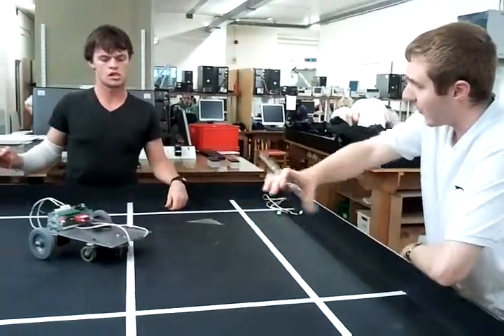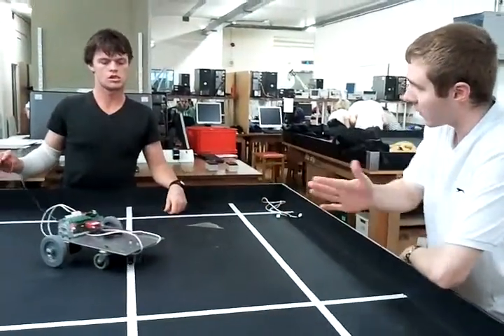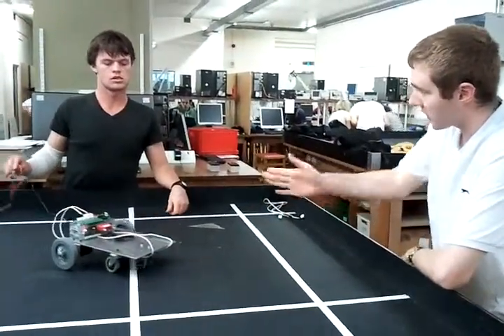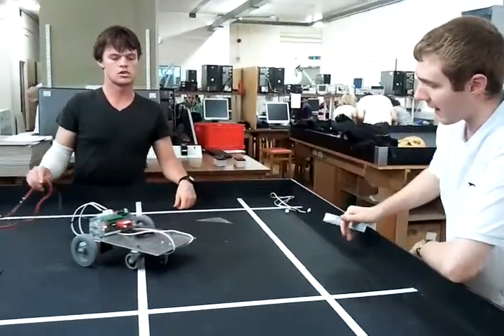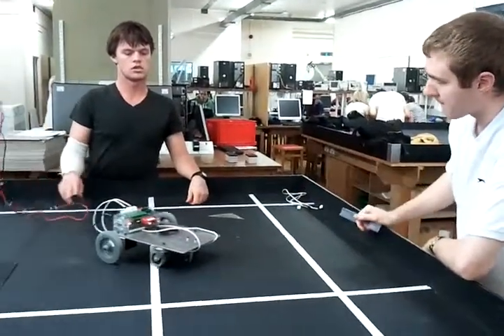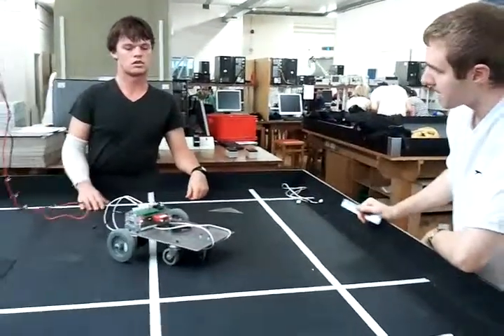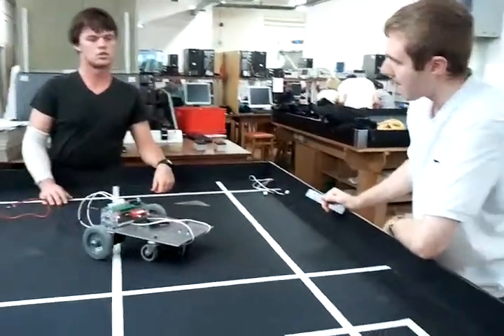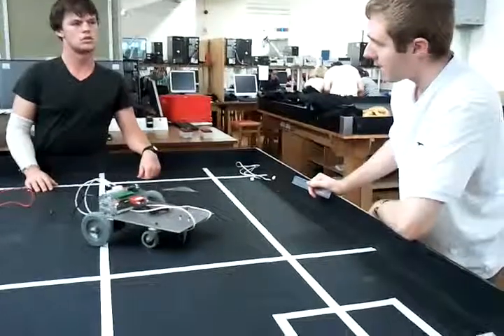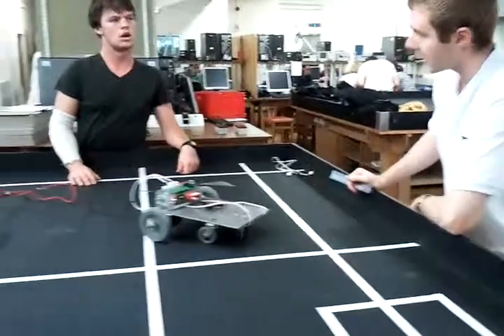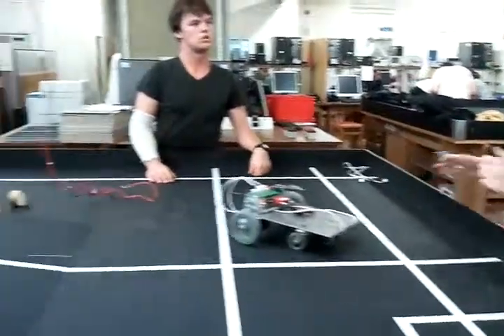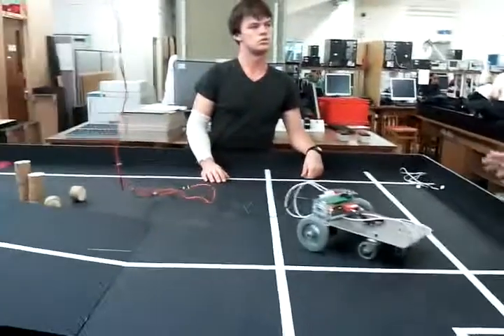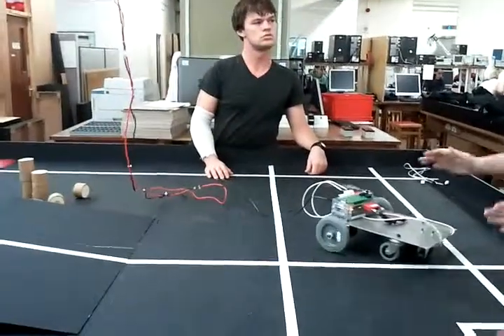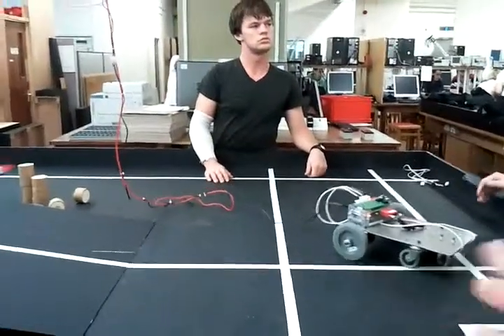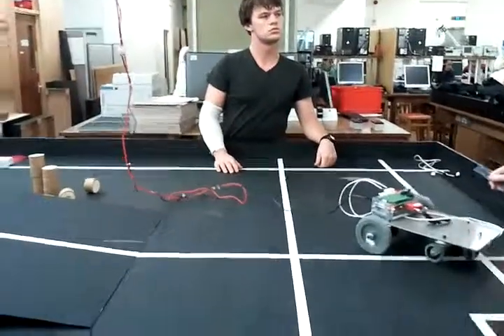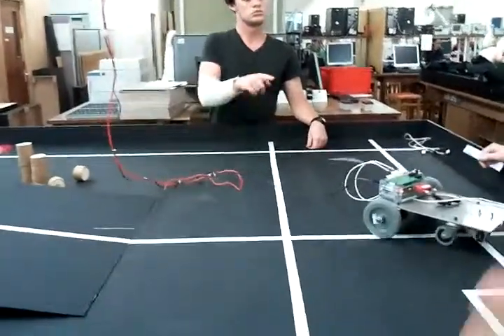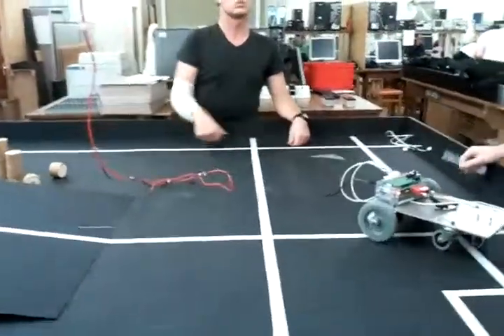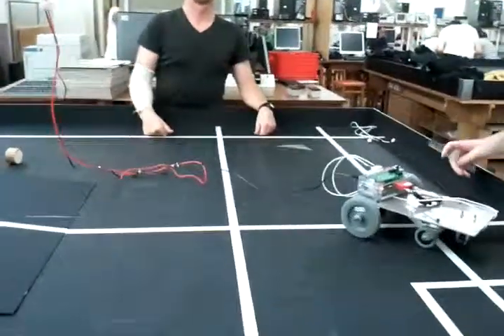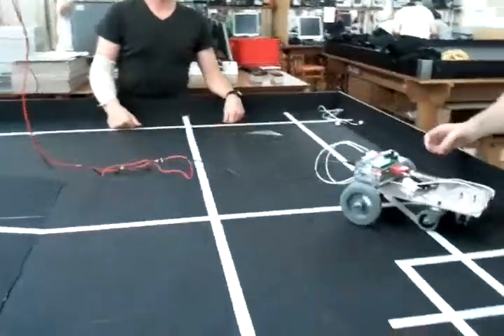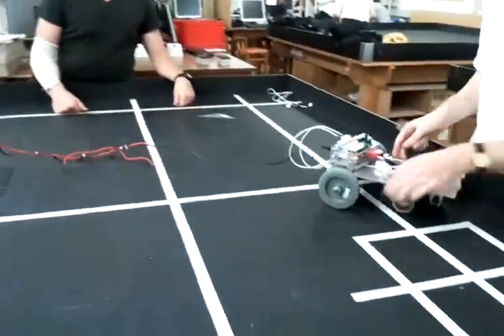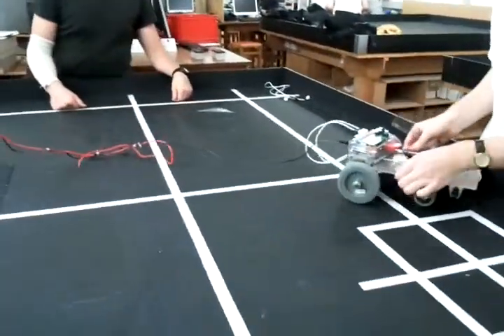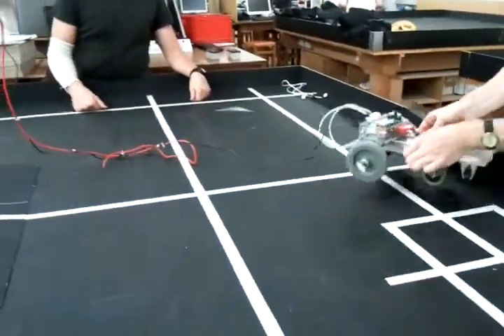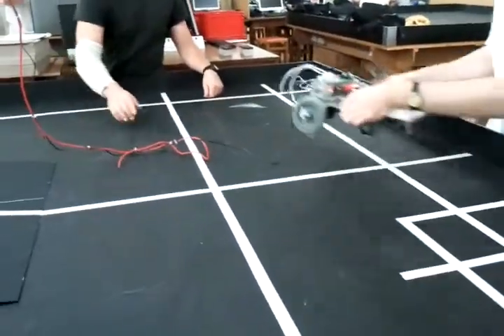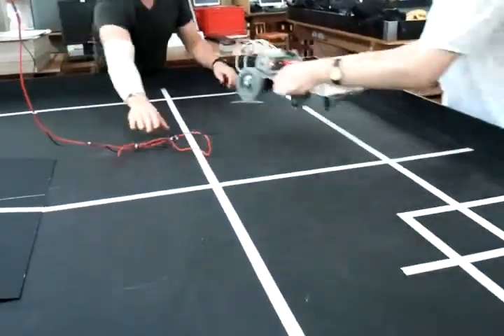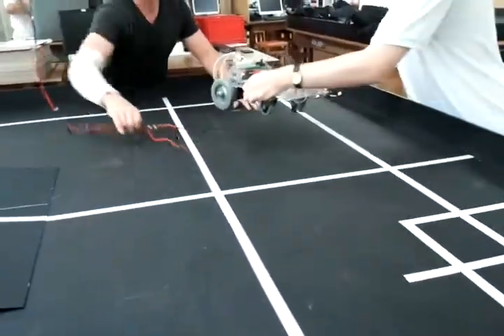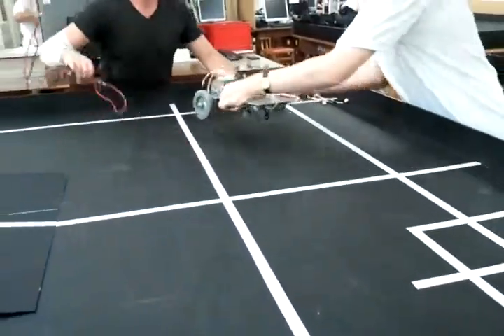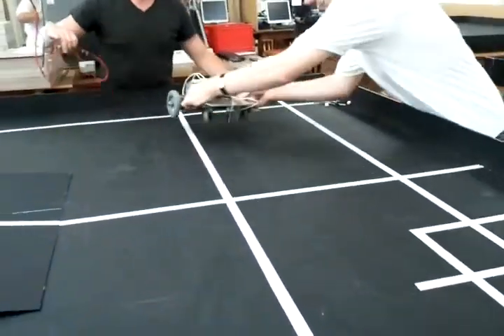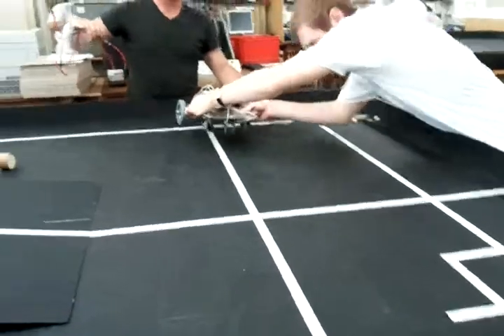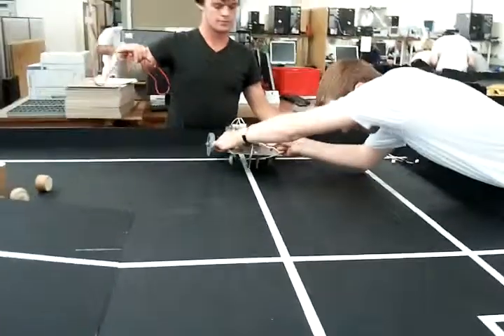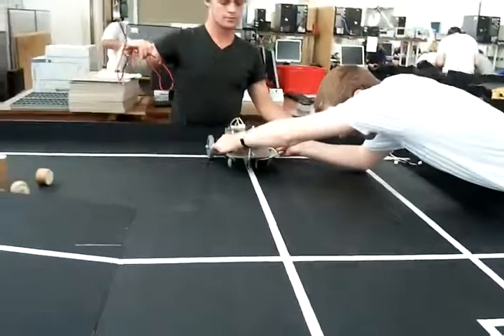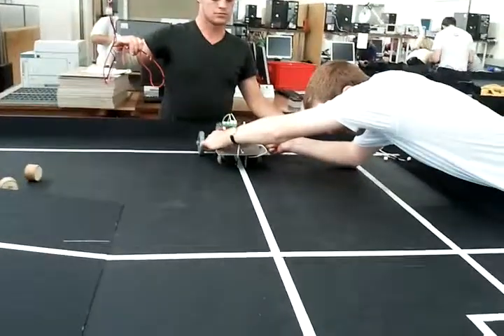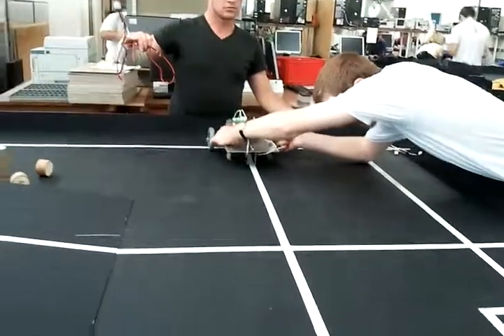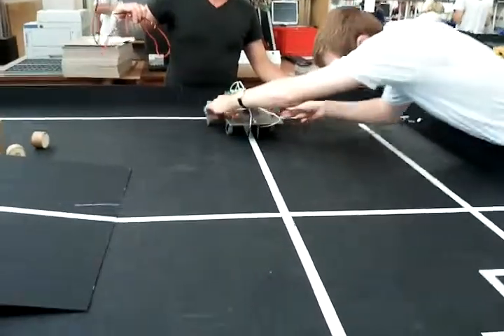That will slow it down. Okay, can you just see if it follows the line? Just make it follow the line now.